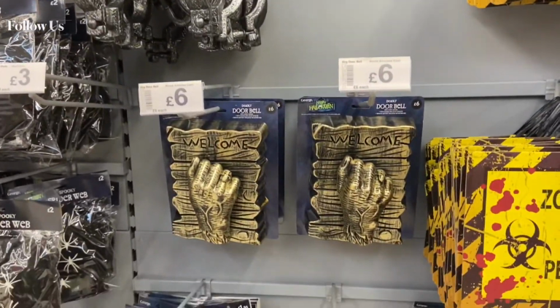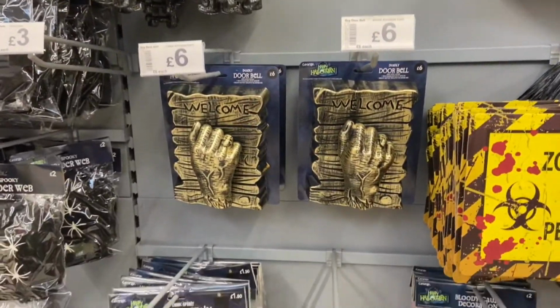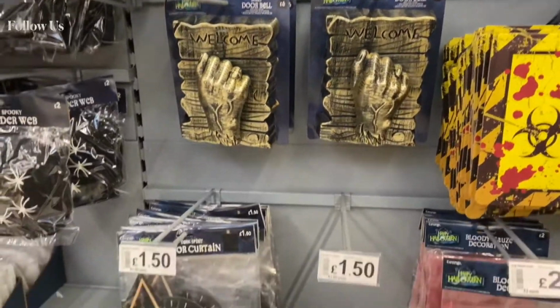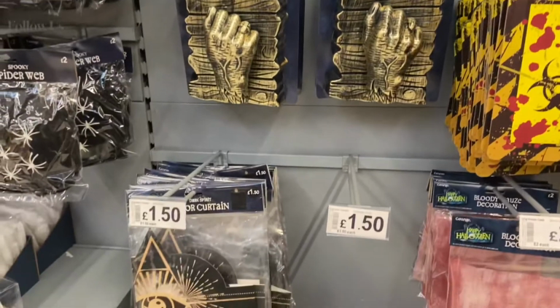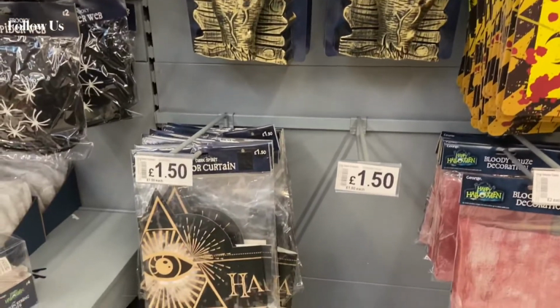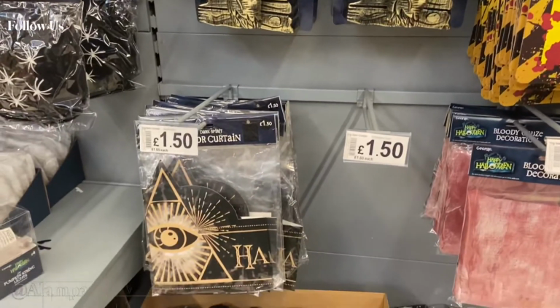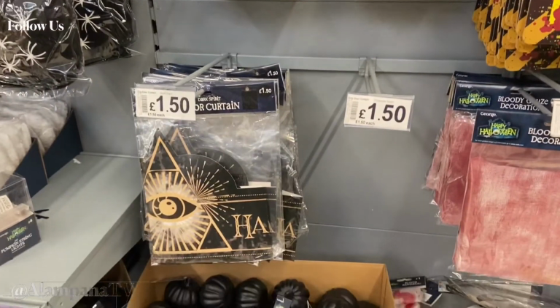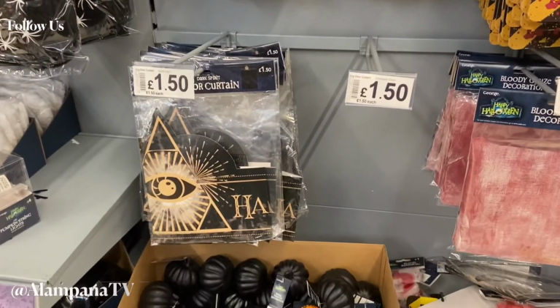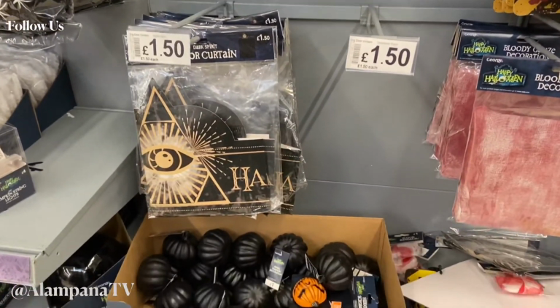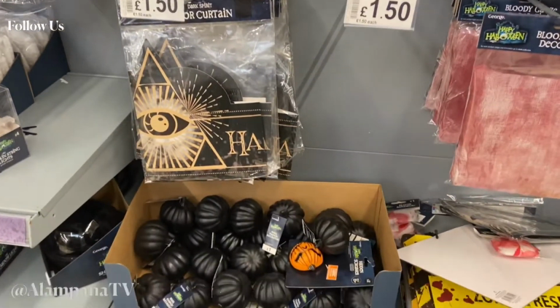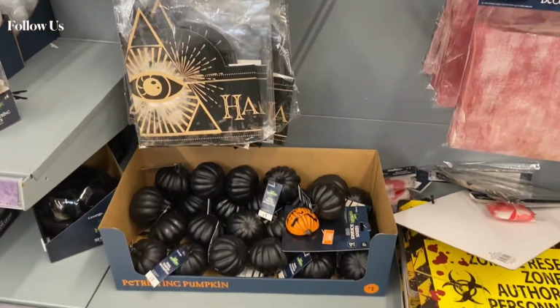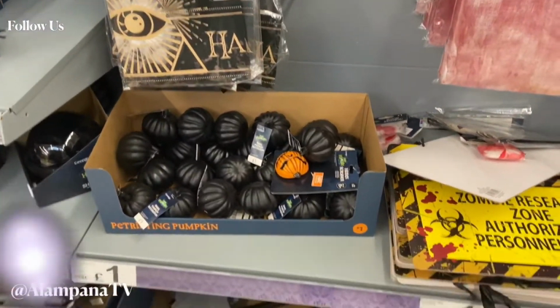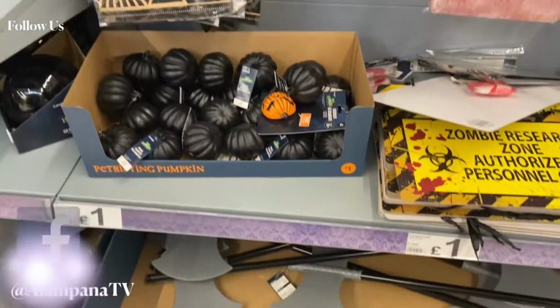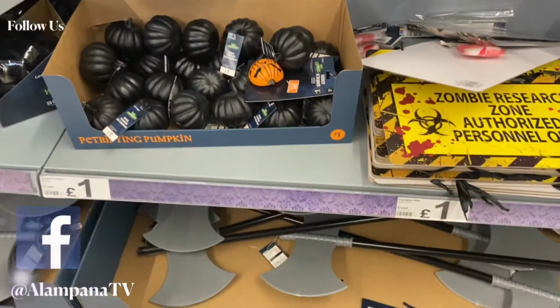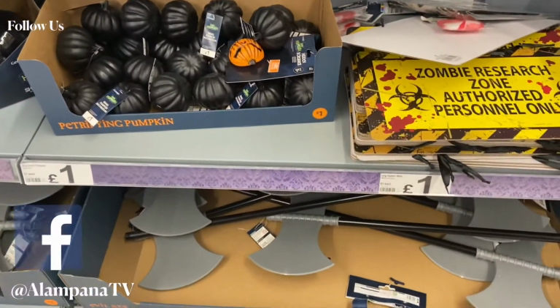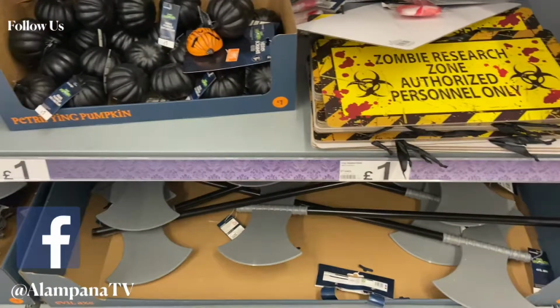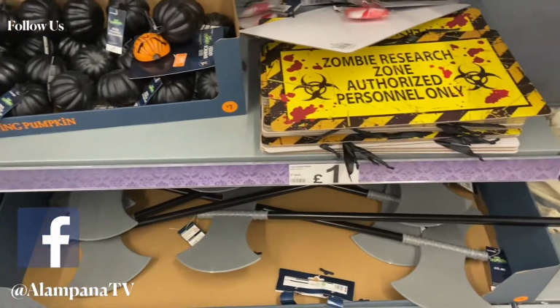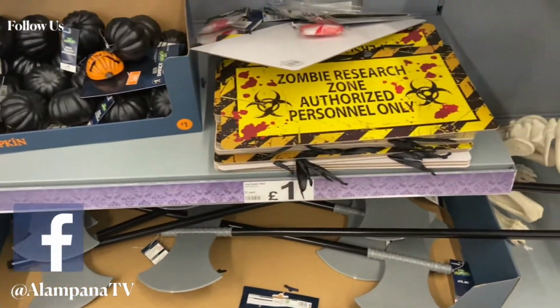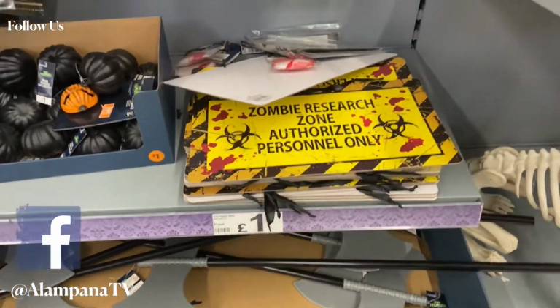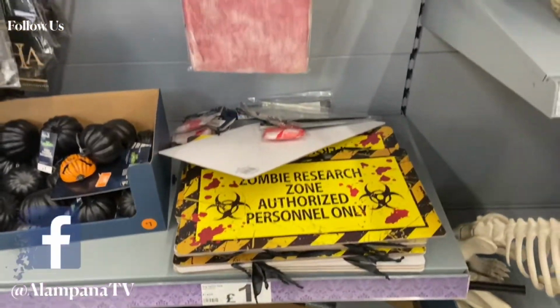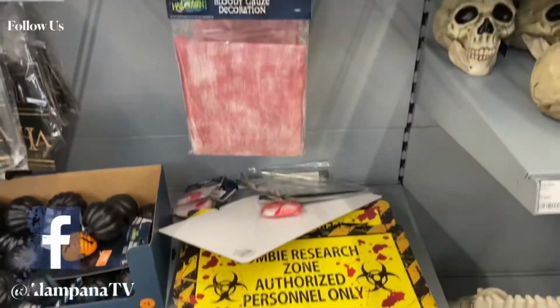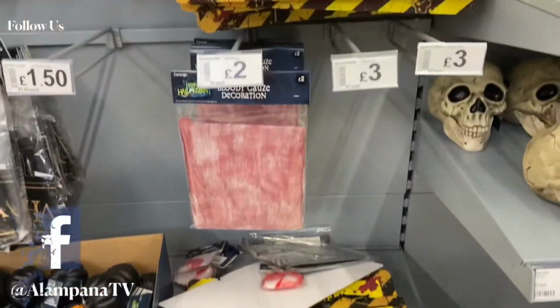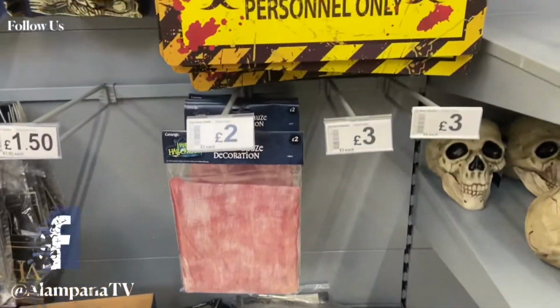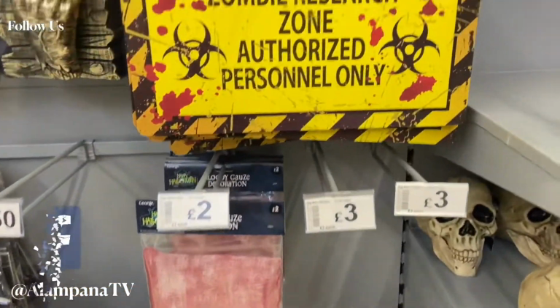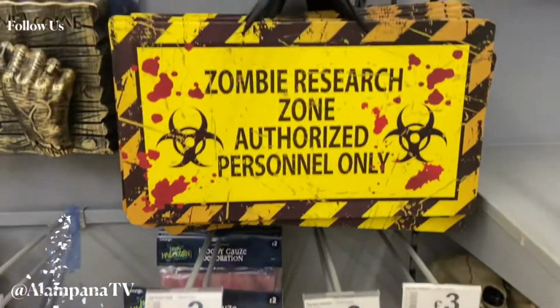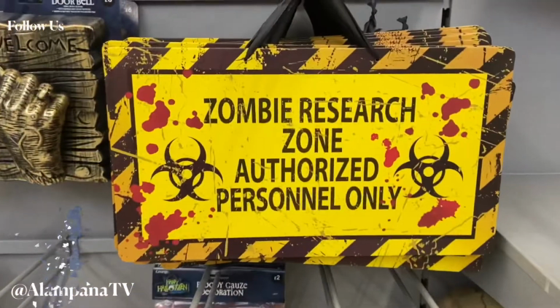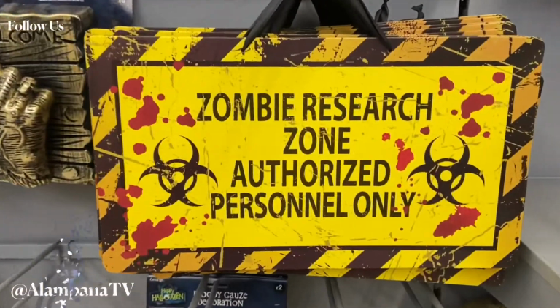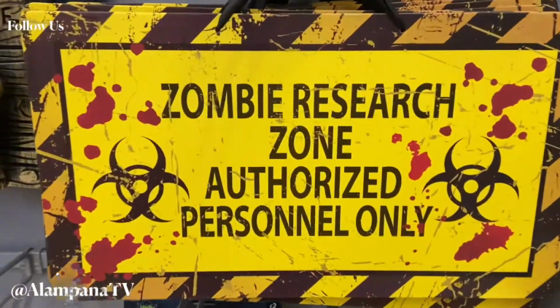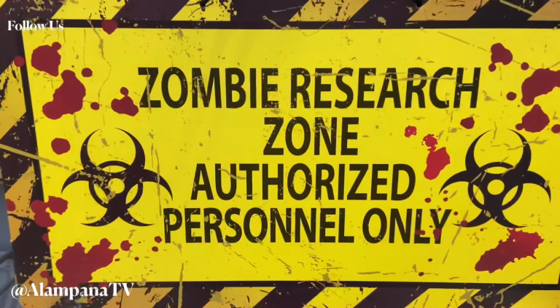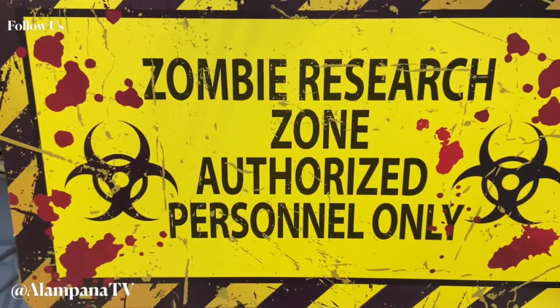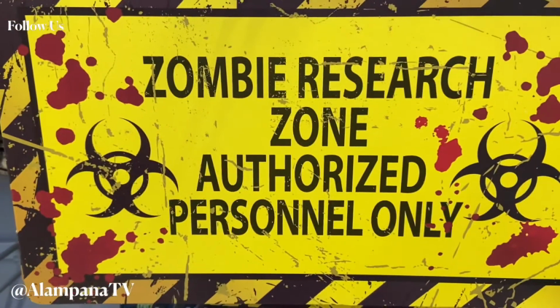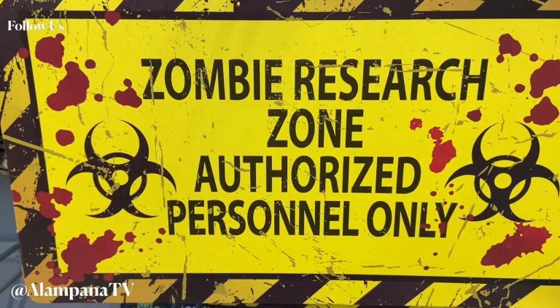Wow, look at all these decorations! They'll use them to make their house look haunted and spooky. All these decorations will make your house so haunted that you might actually believe it's haunted.